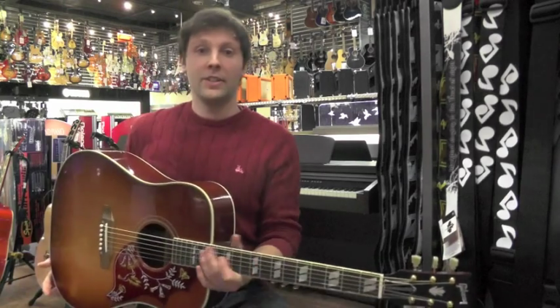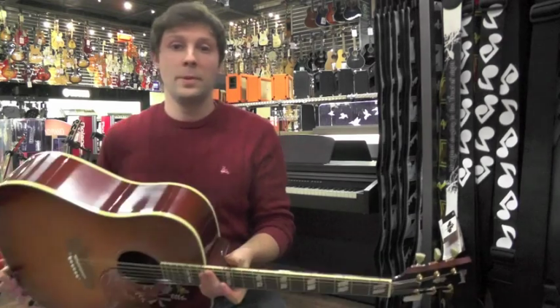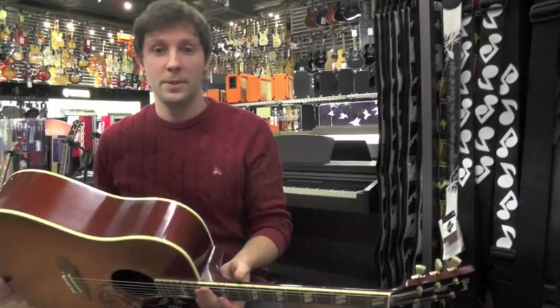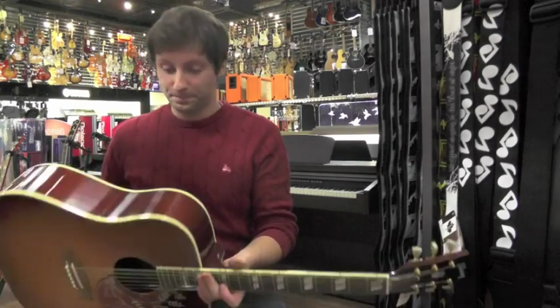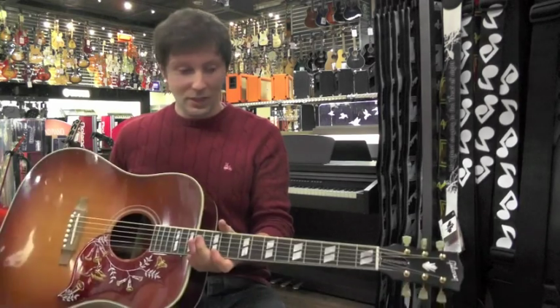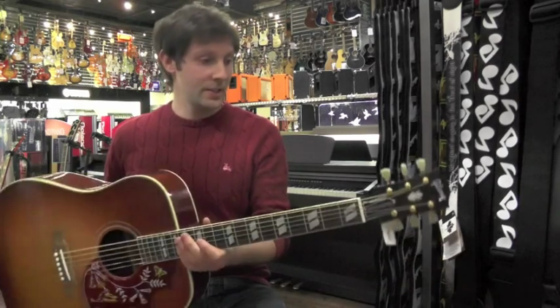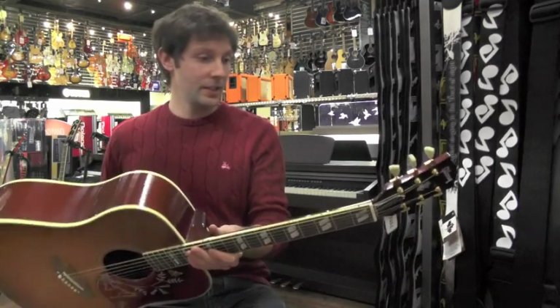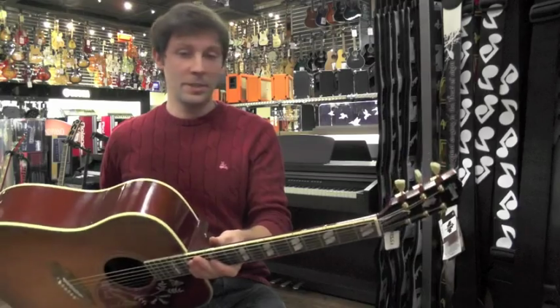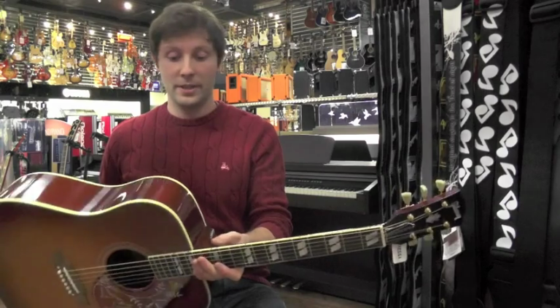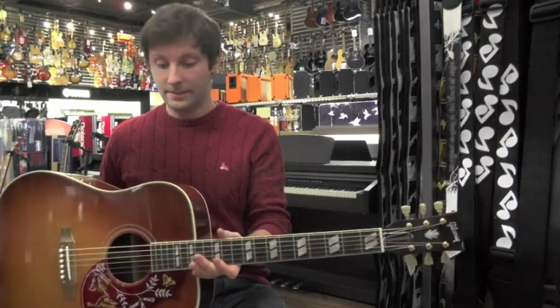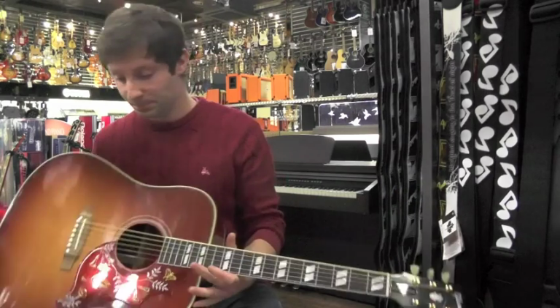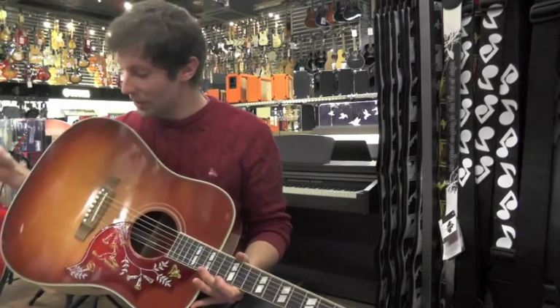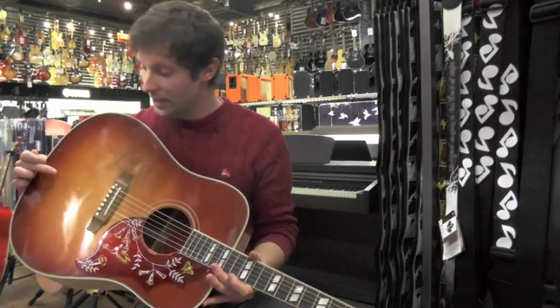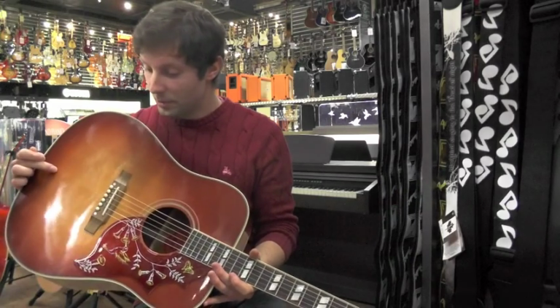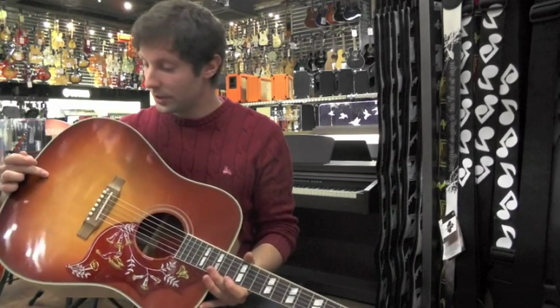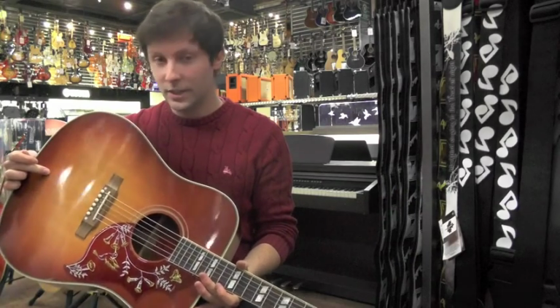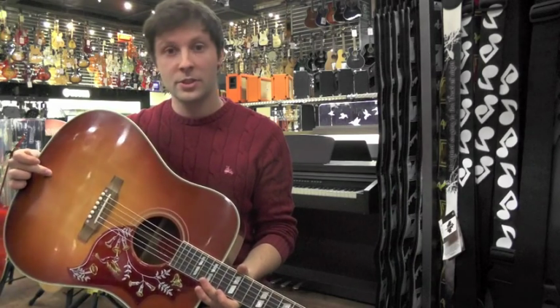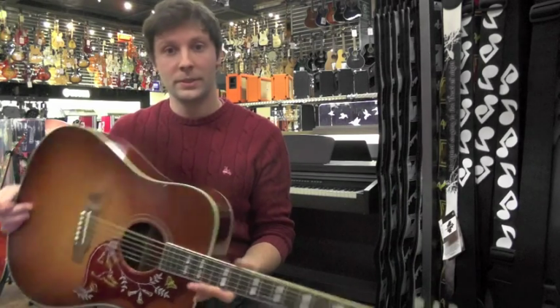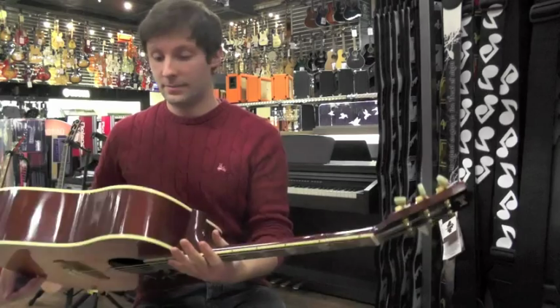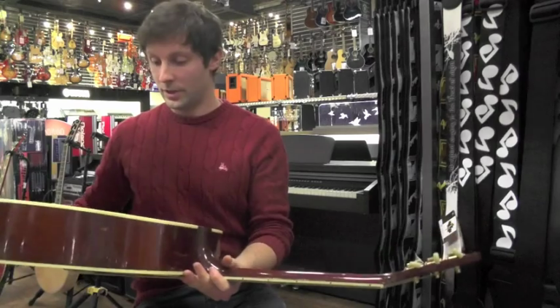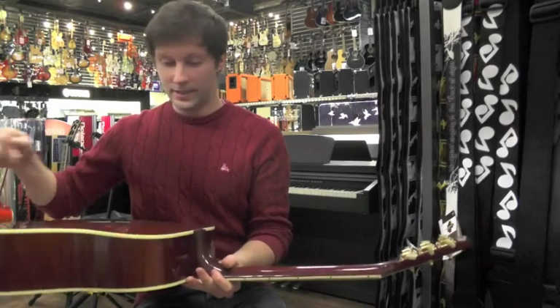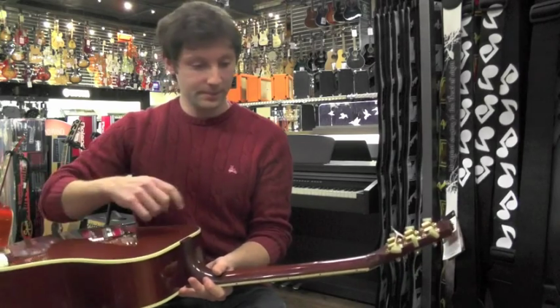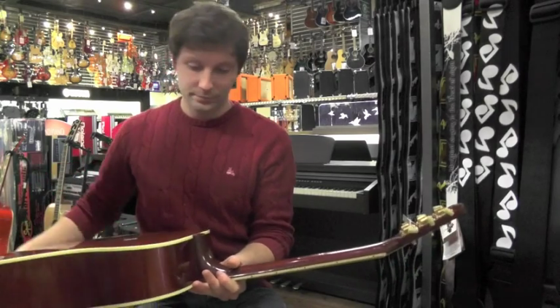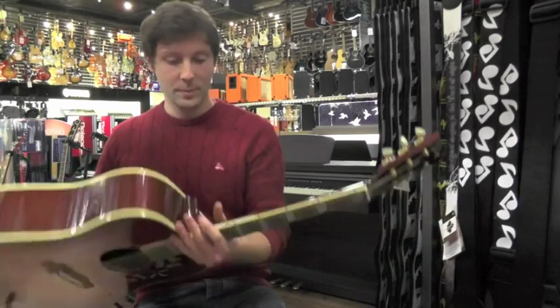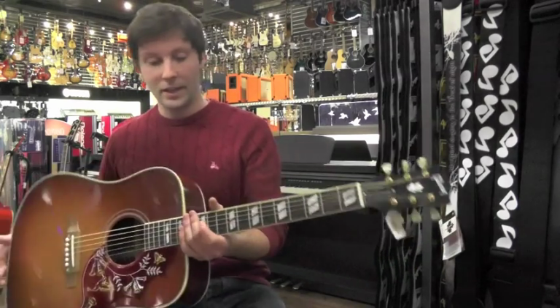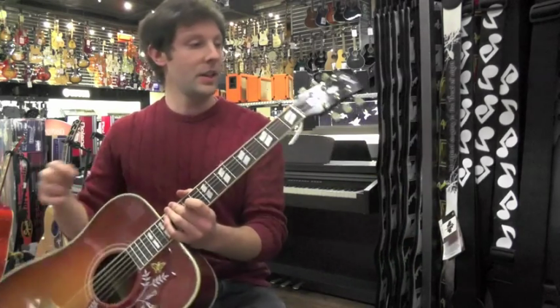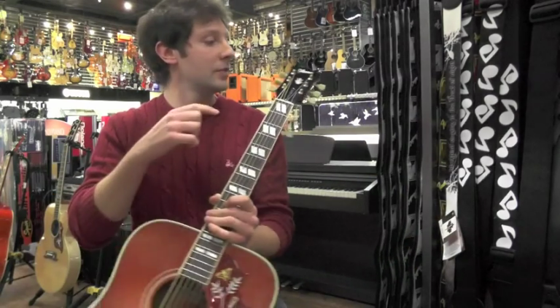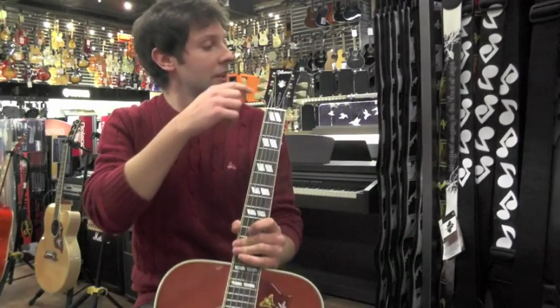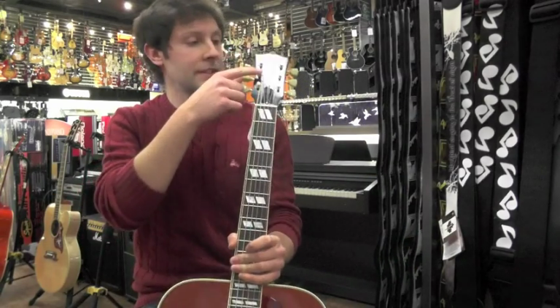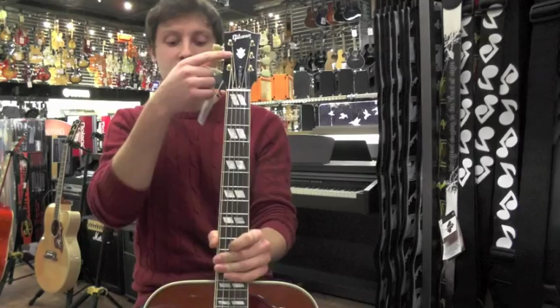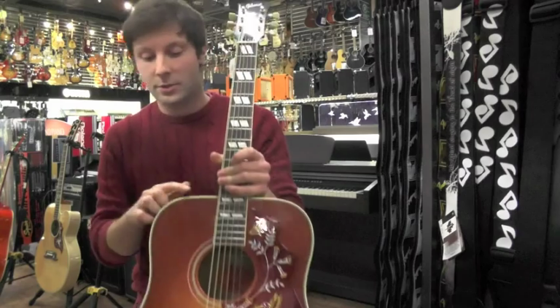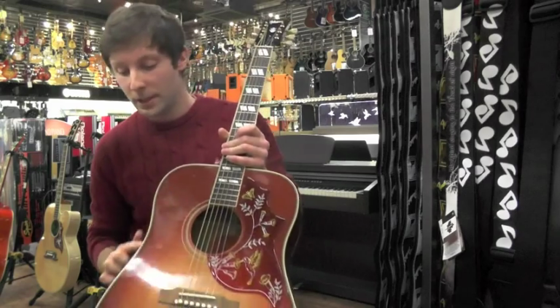Hi, this is James from Reedy Soul. I love music and this is the Gibson Hummingbird TV. It's got a beautiful solid spruce top and mahogany back and sides. It also has a beautiful thistle inlay on the top and traditional binding.